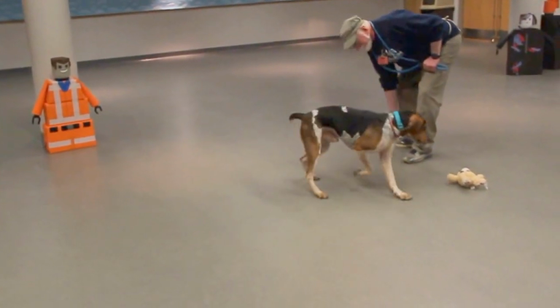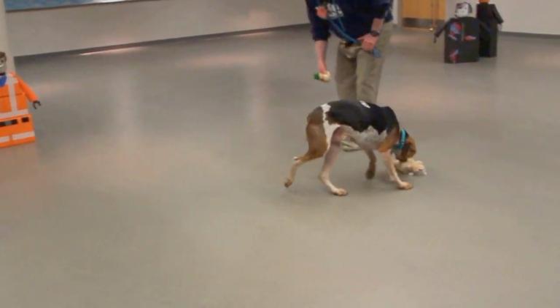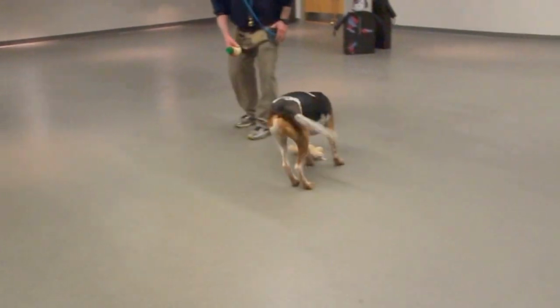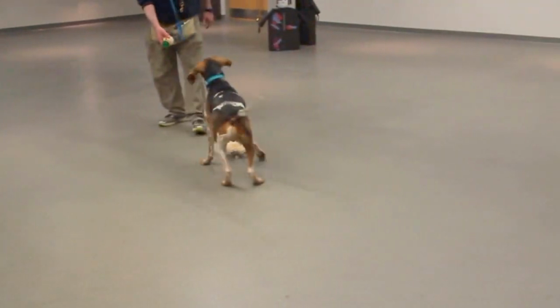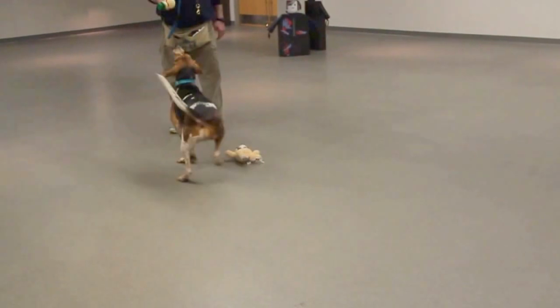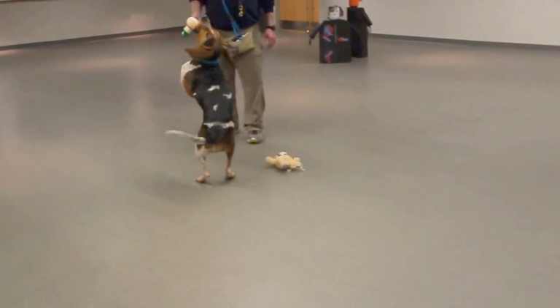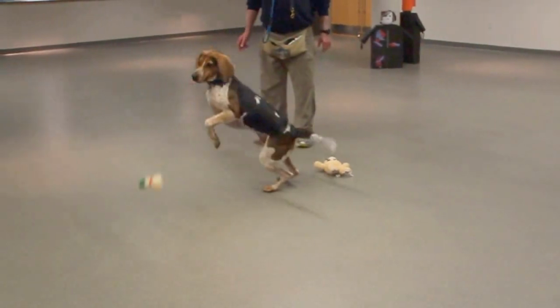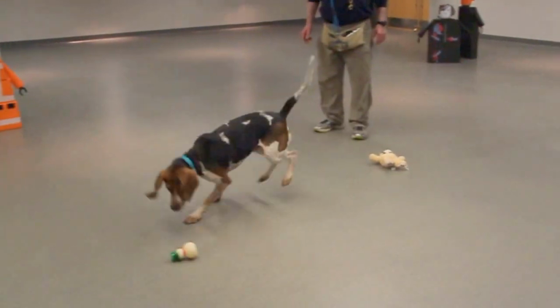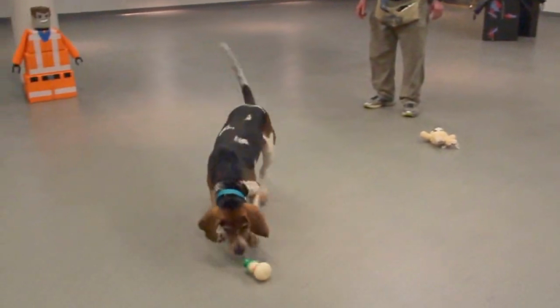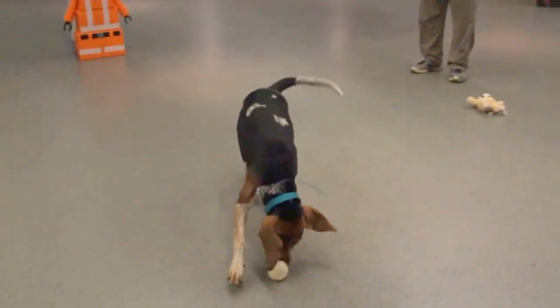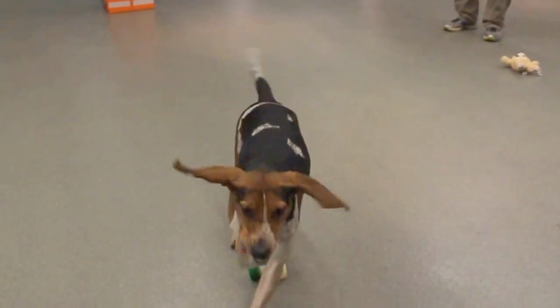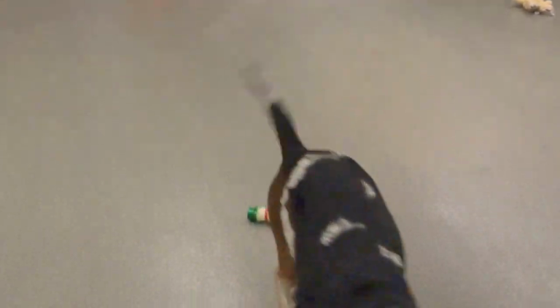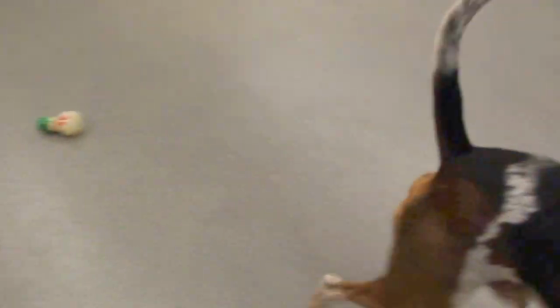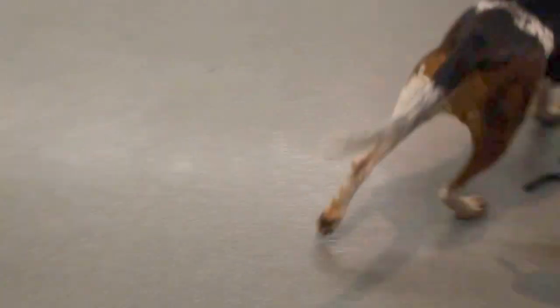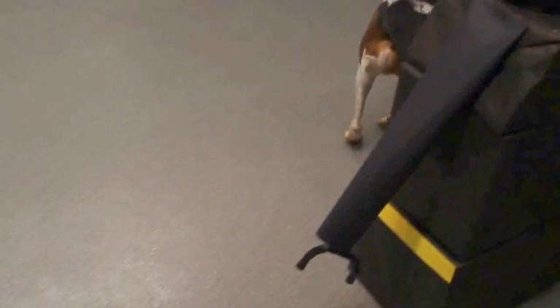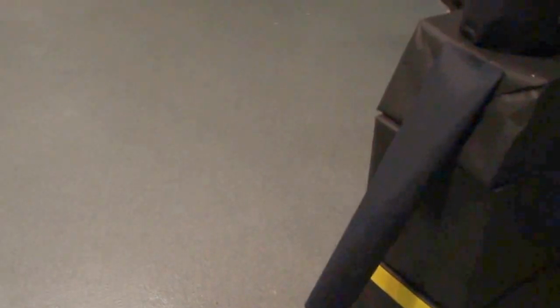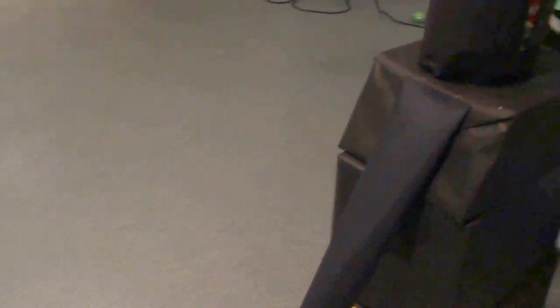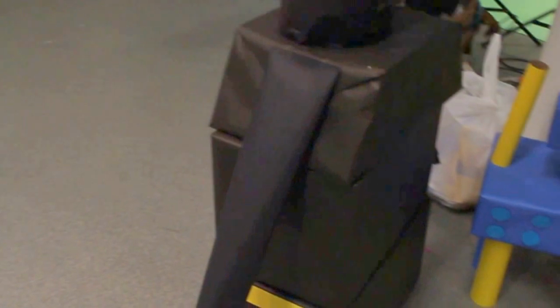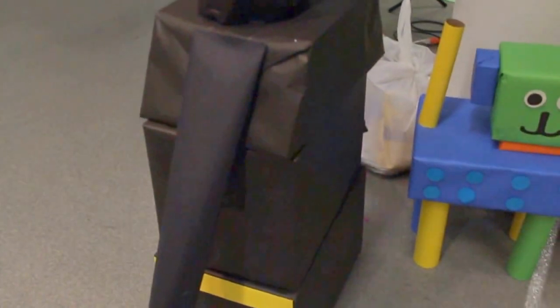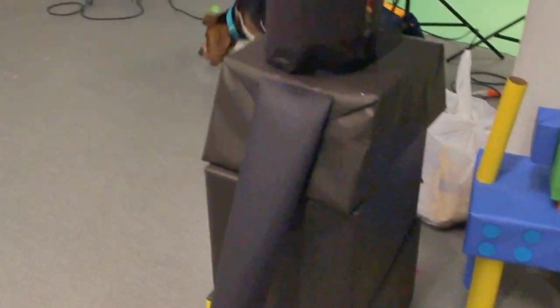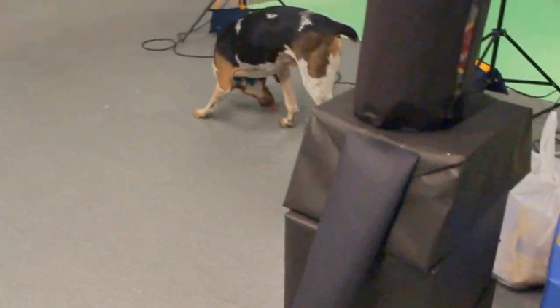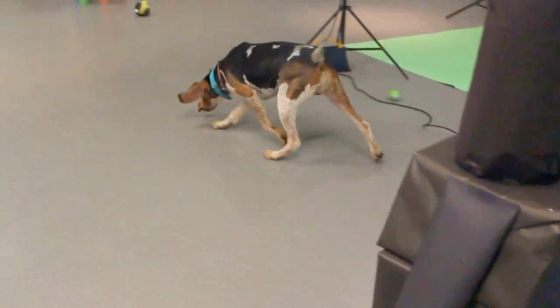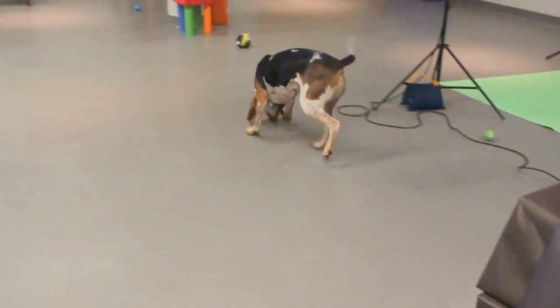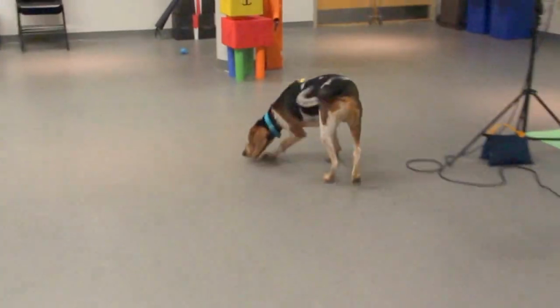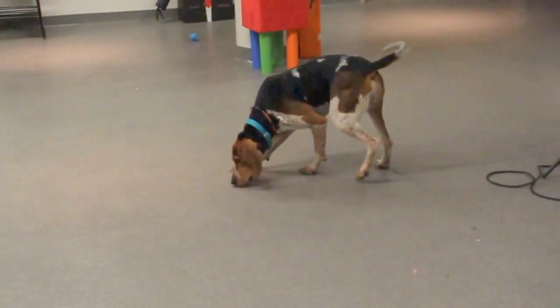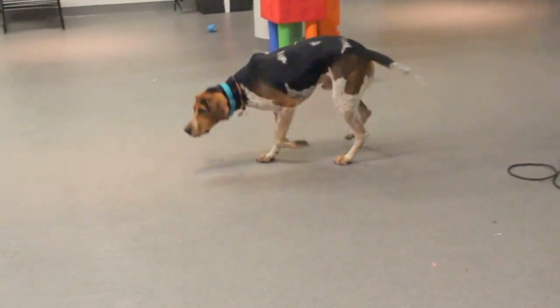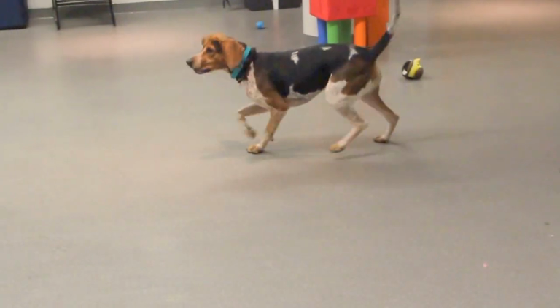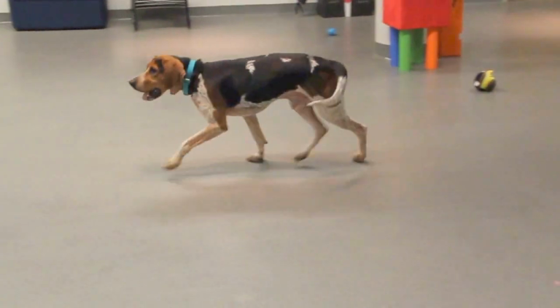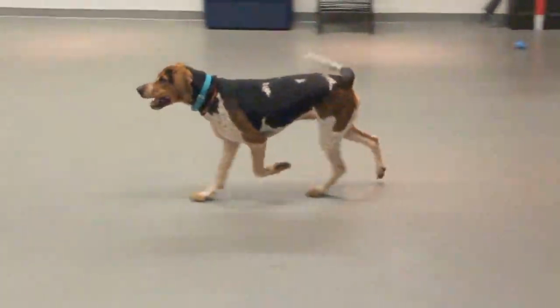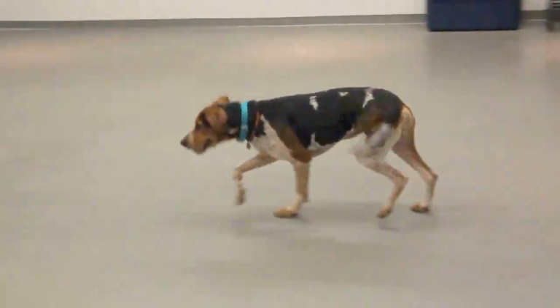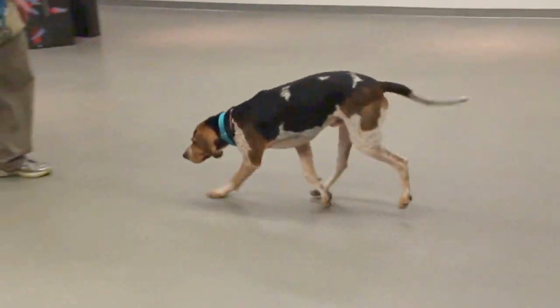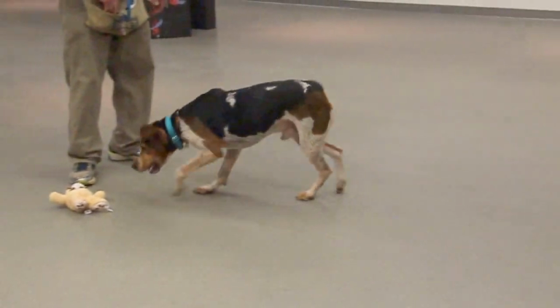Otherwise, take this big guy for nice long walks and let him see what is going on in his world. Coltrane is such a character — he has those beautiful big ears, and every once in a while you'll hear that hound bay.